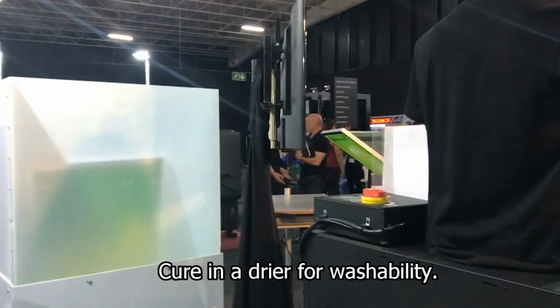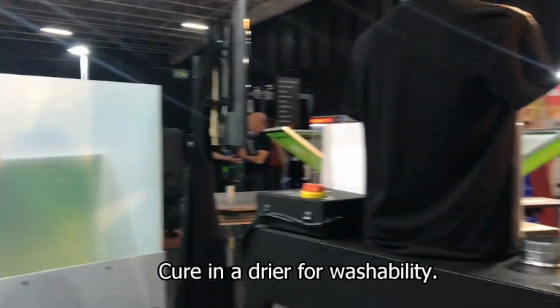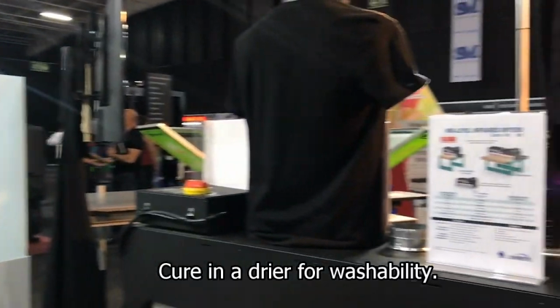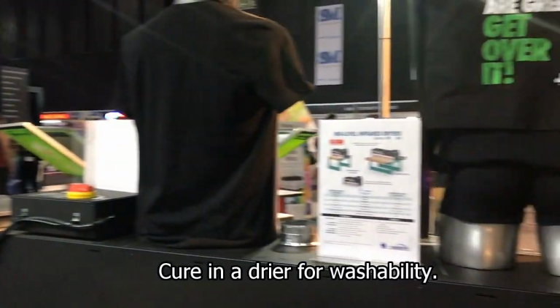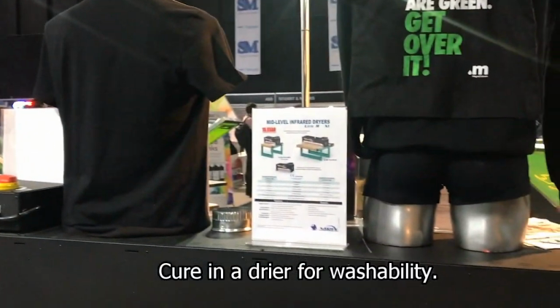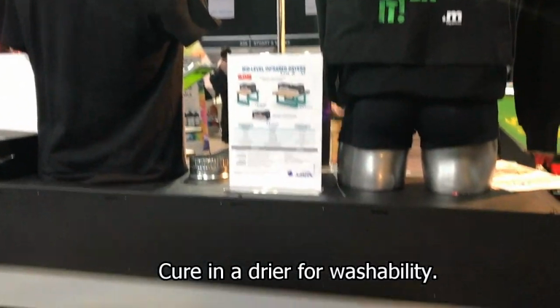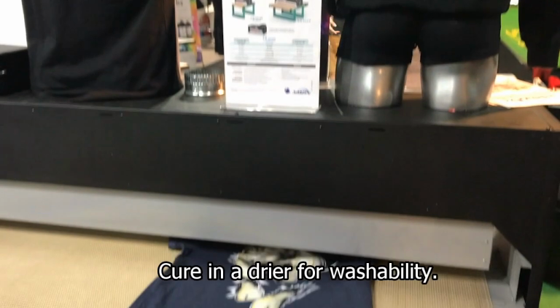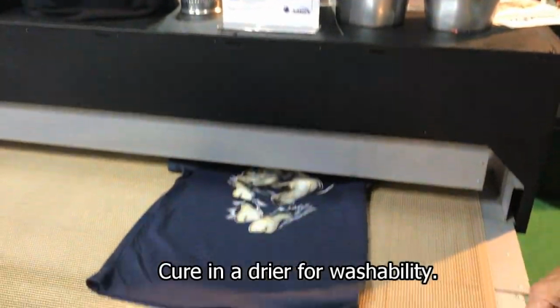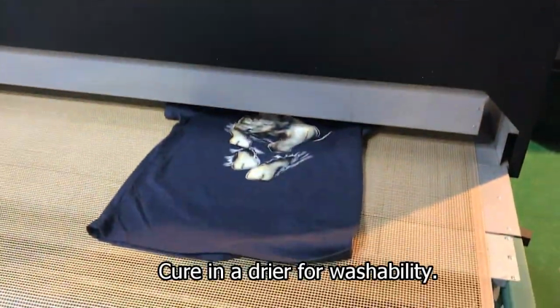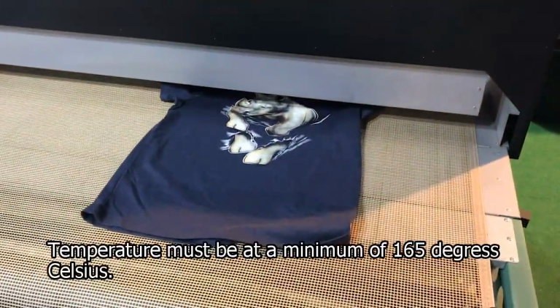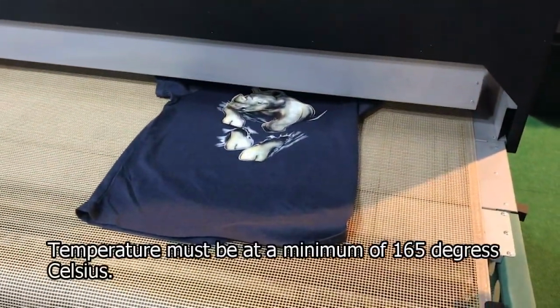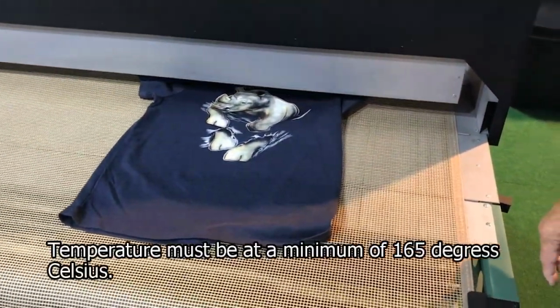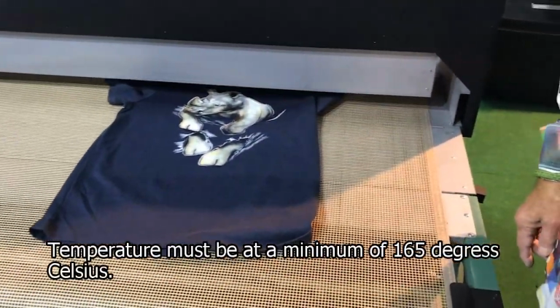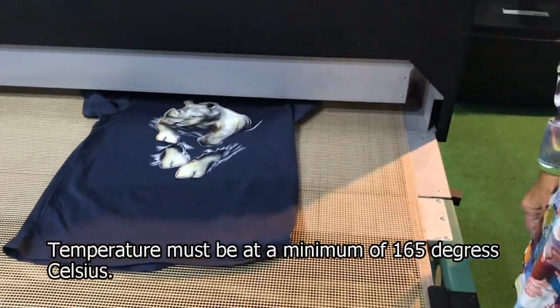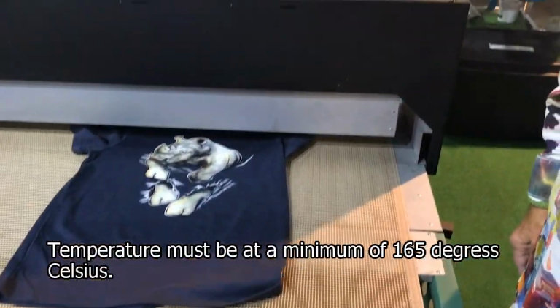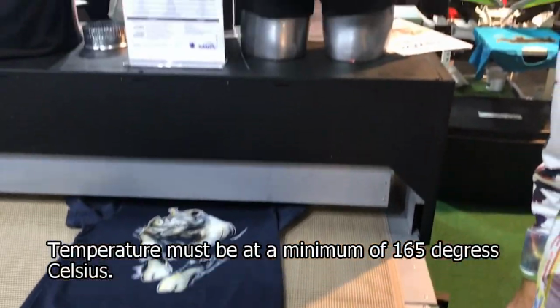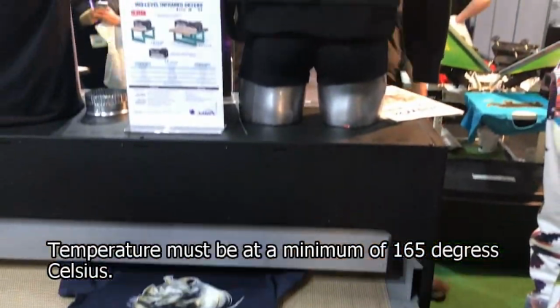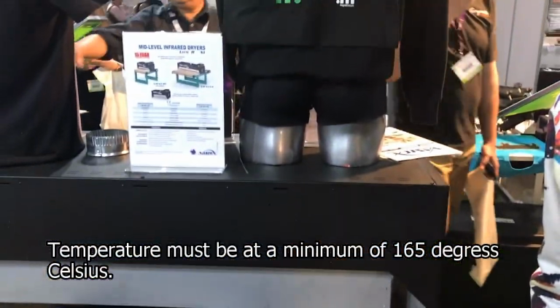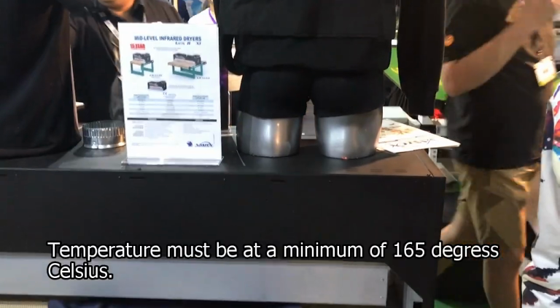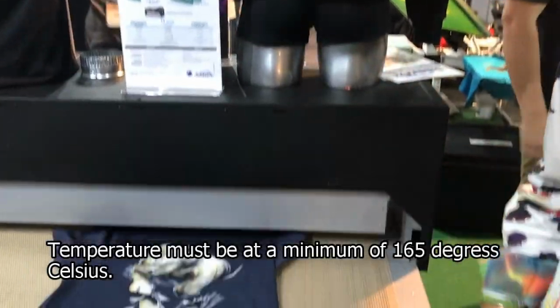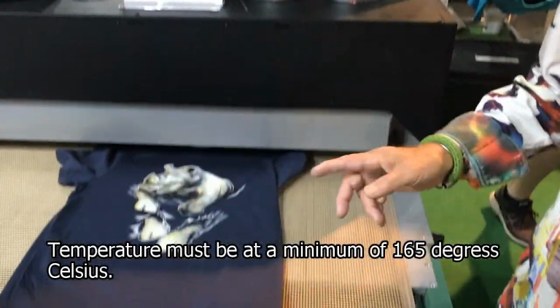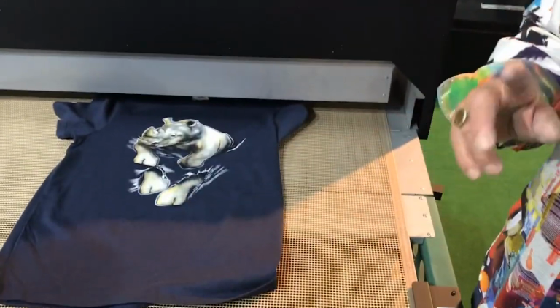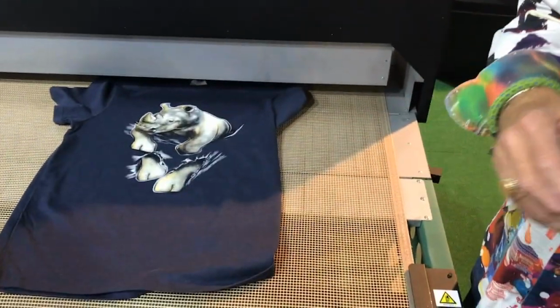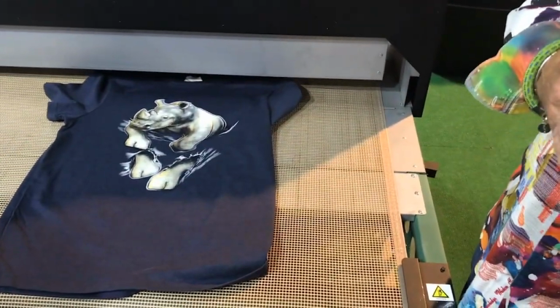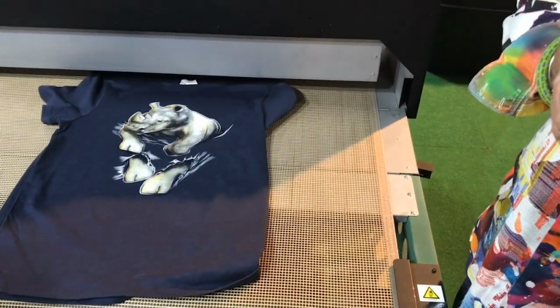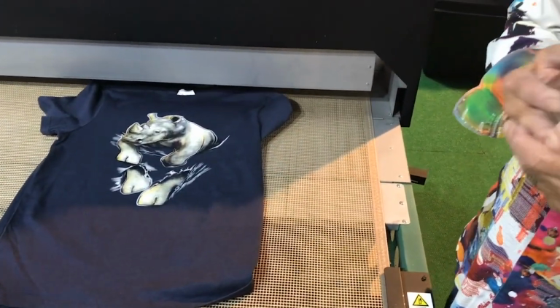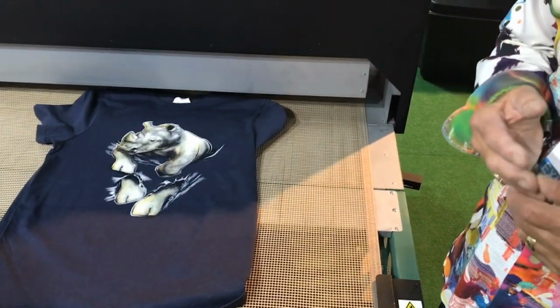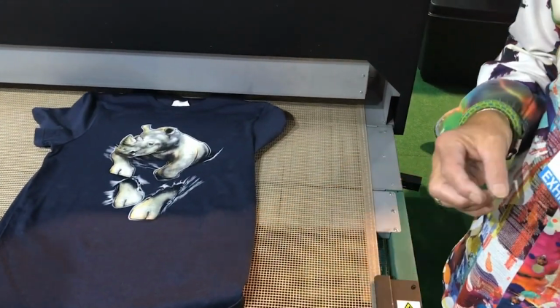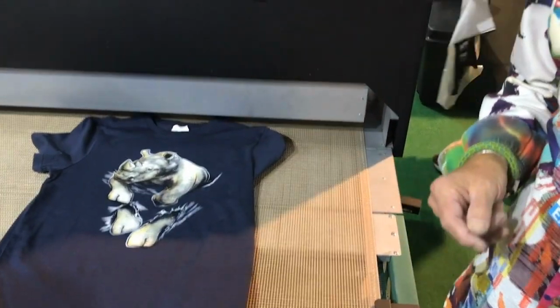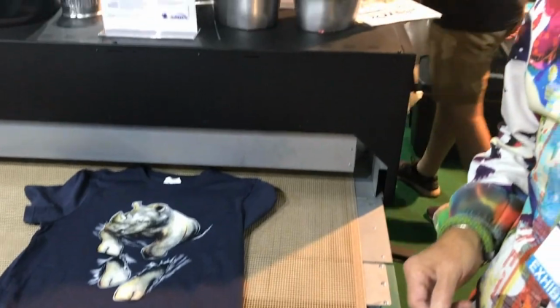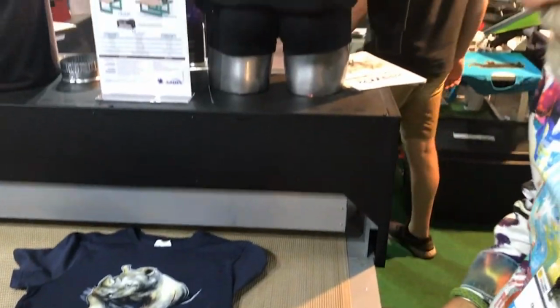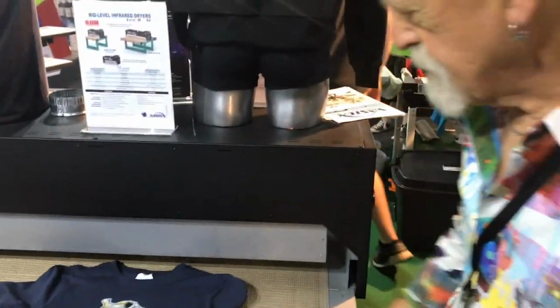The temperature going through it has to reach a minimum of 165 degrees. The mesh that we use is a 61 mesh for the white and a 90 mesh for all the other colors.